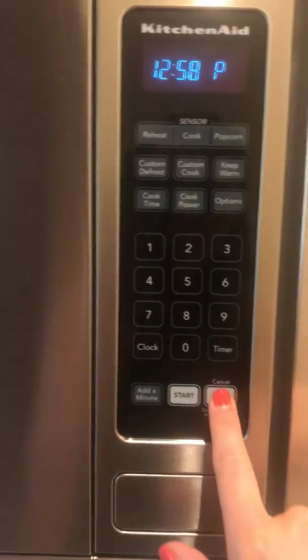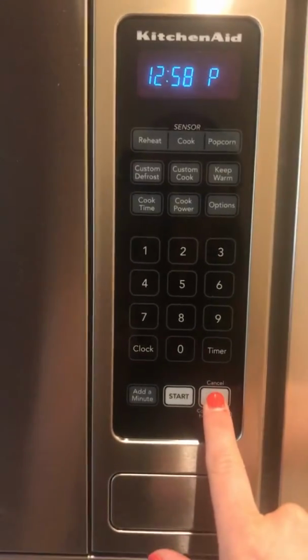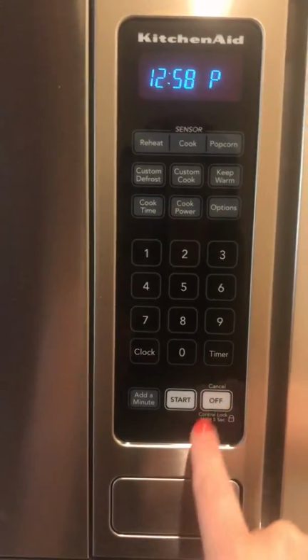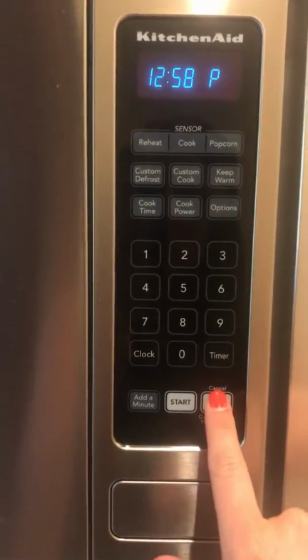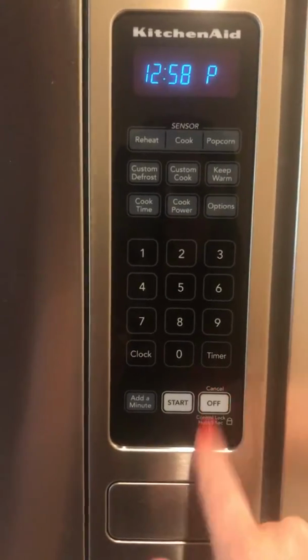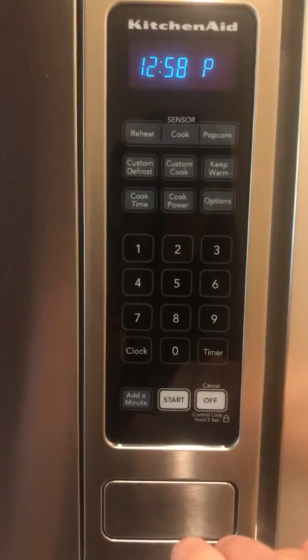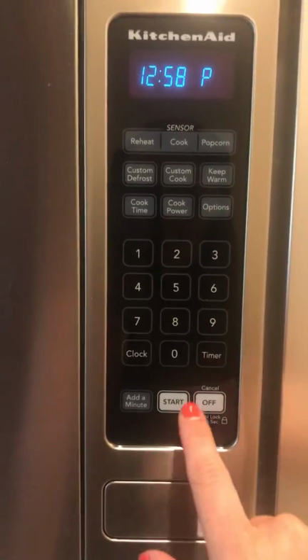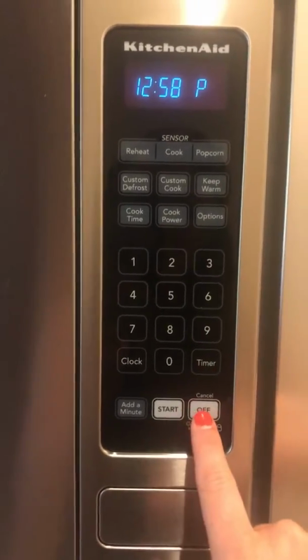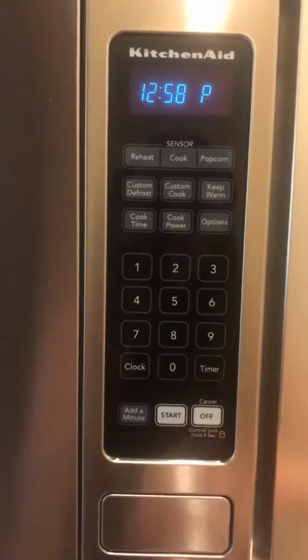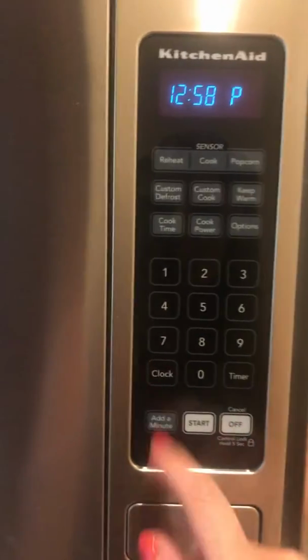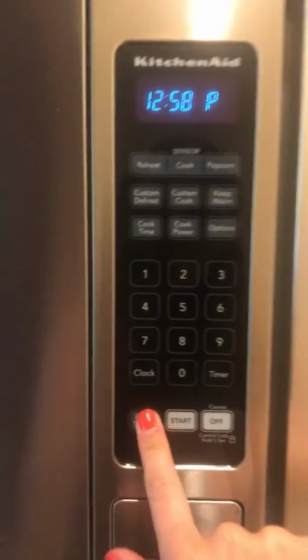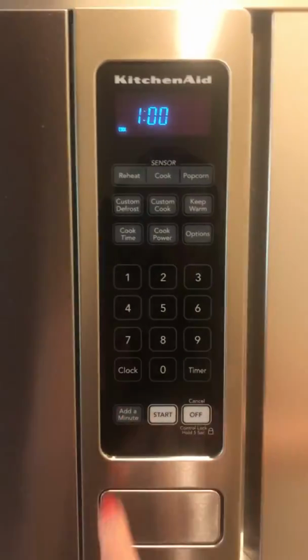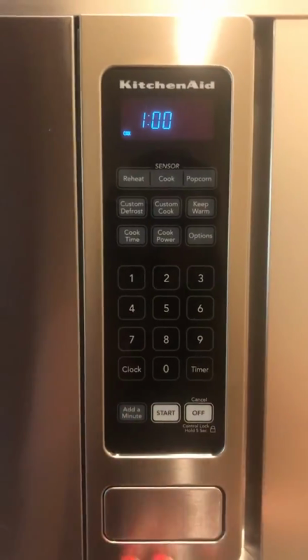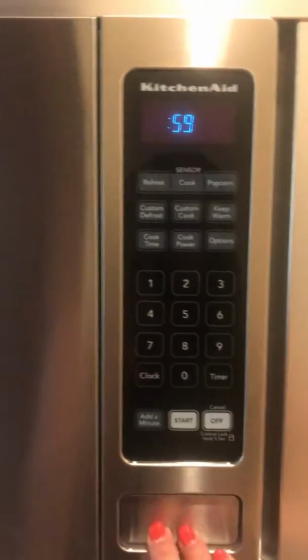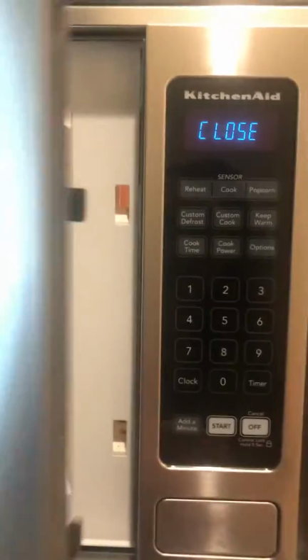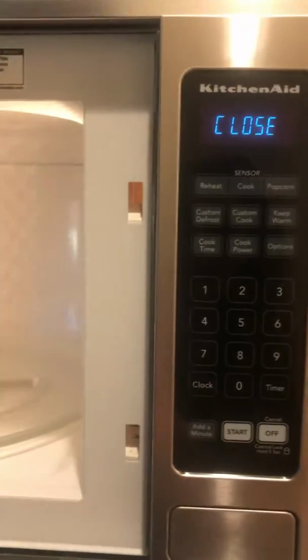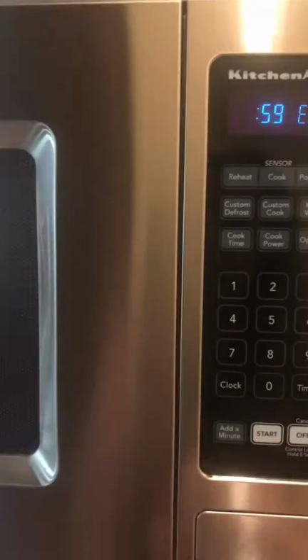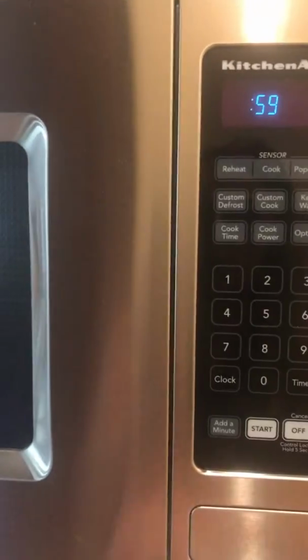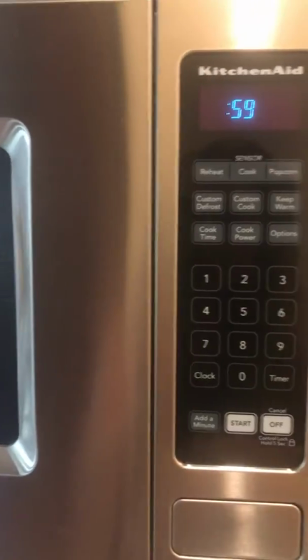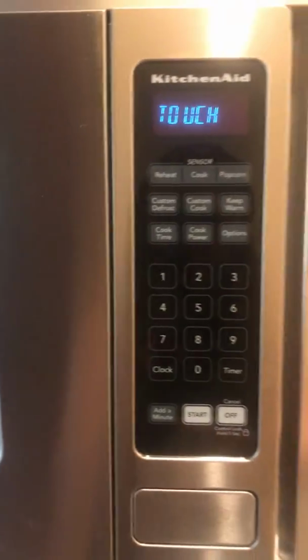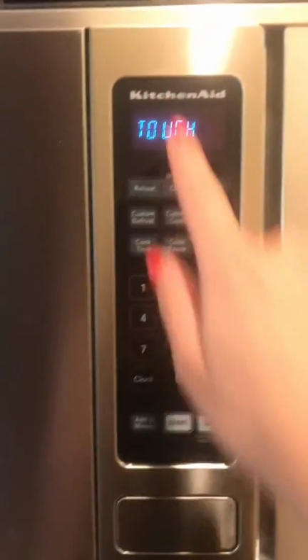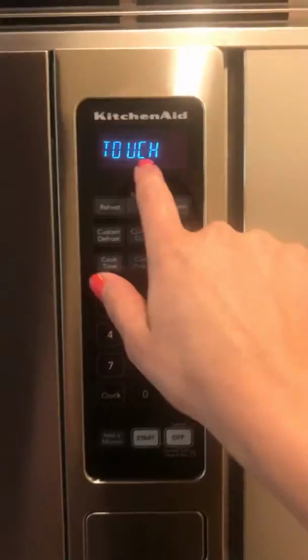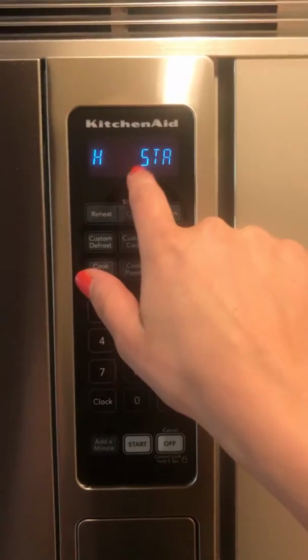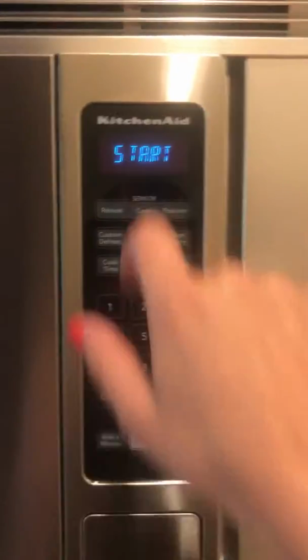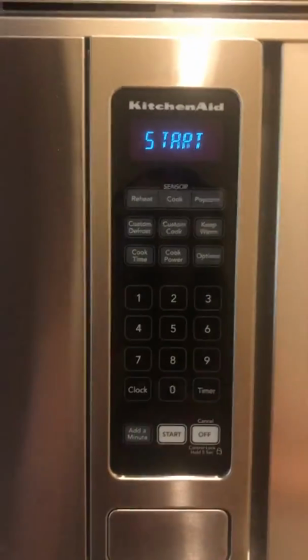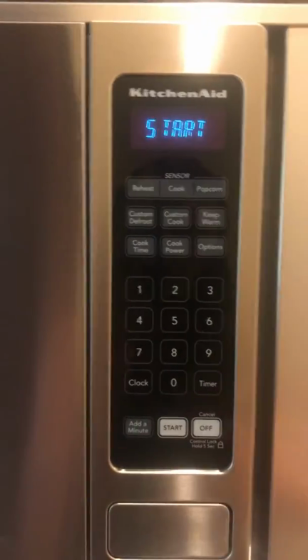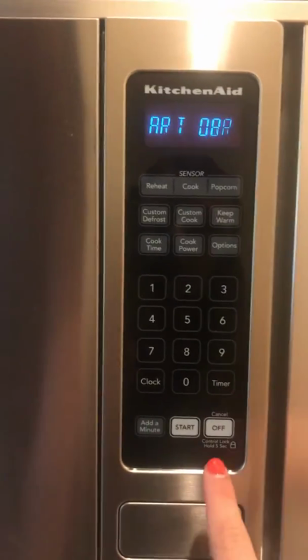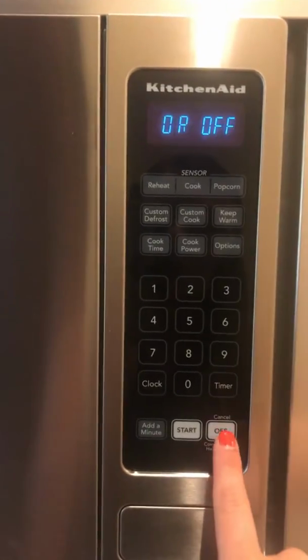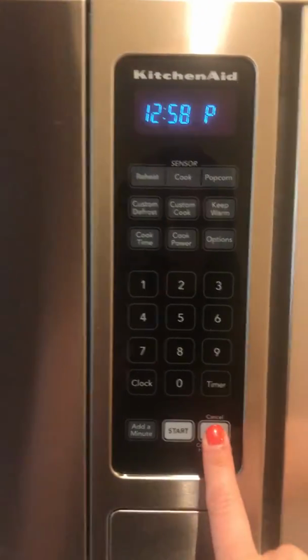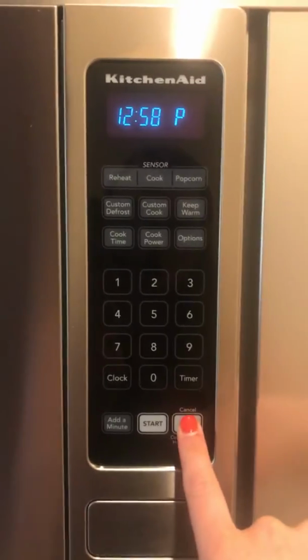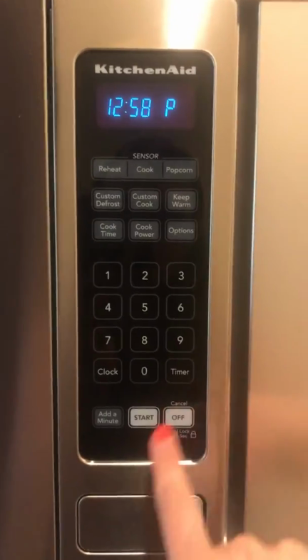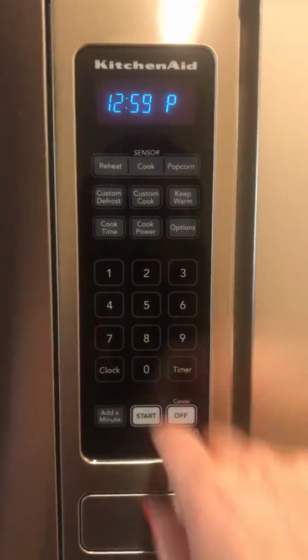Ben's pet peeve is if you're done and there's still a time up there — it bugs him. So push off and clear it so it shows the clock again.